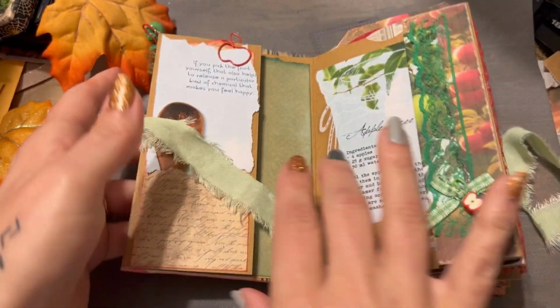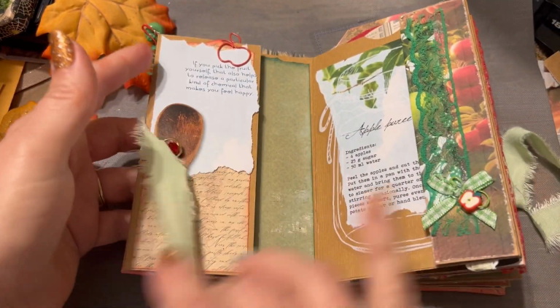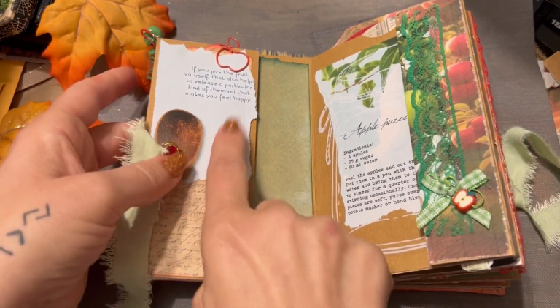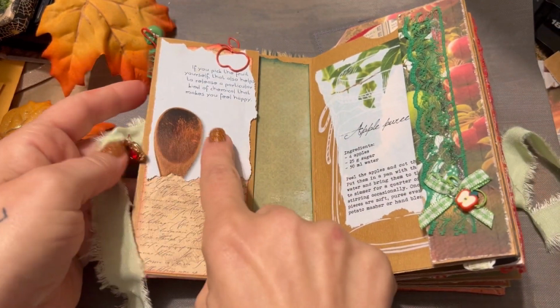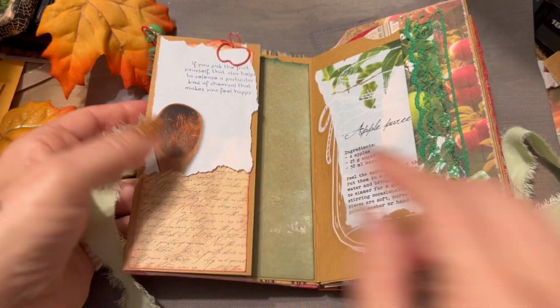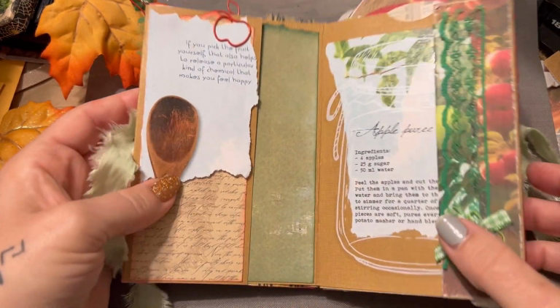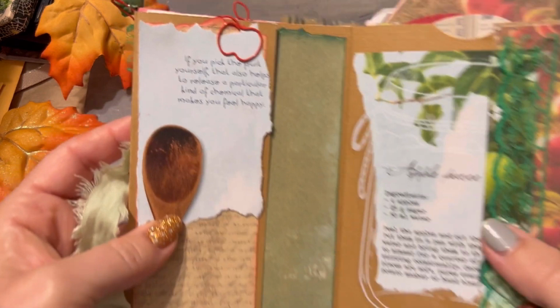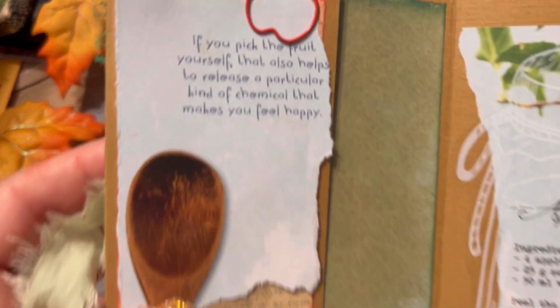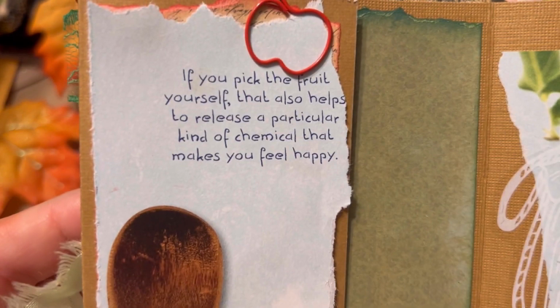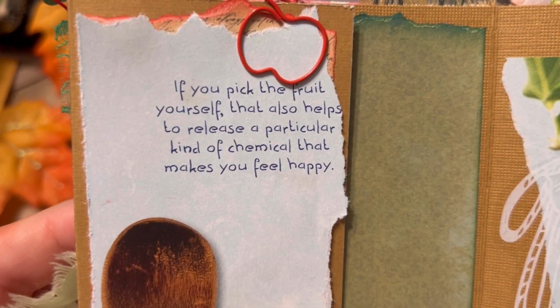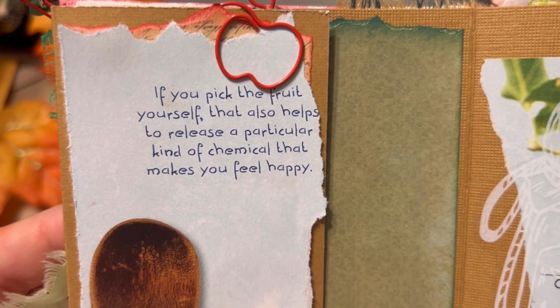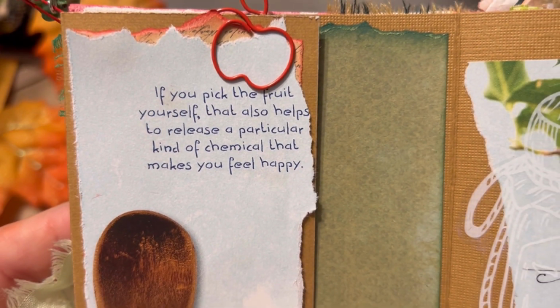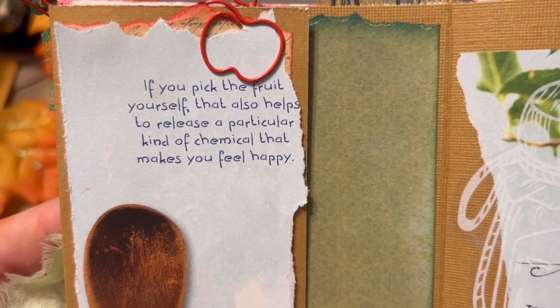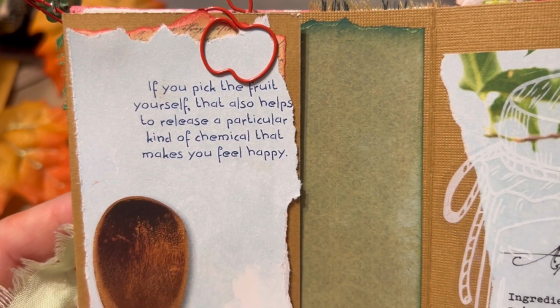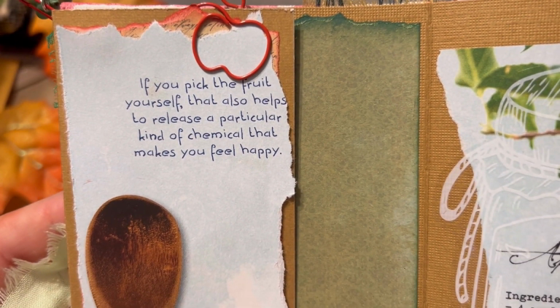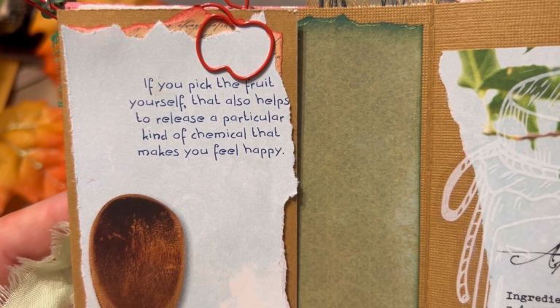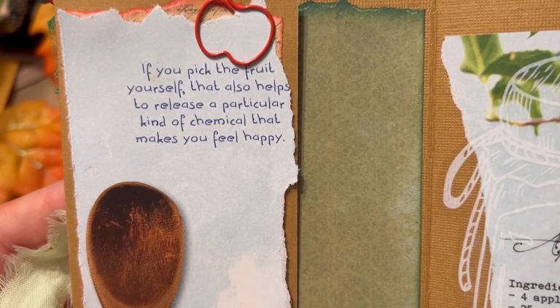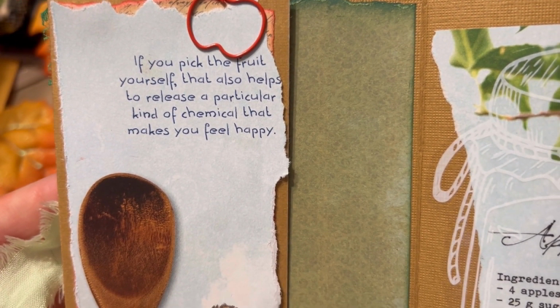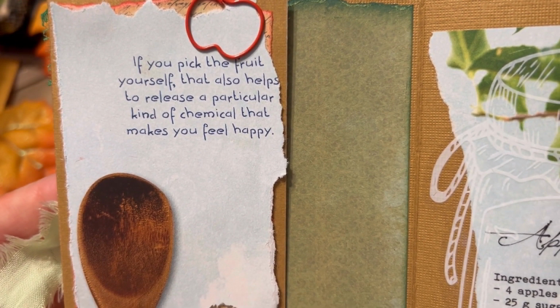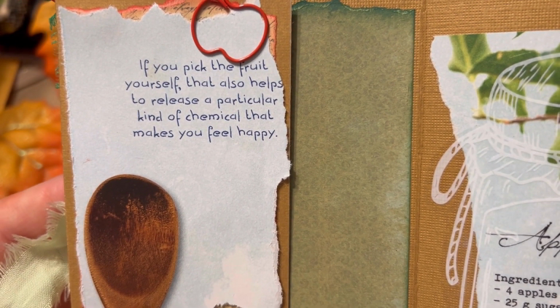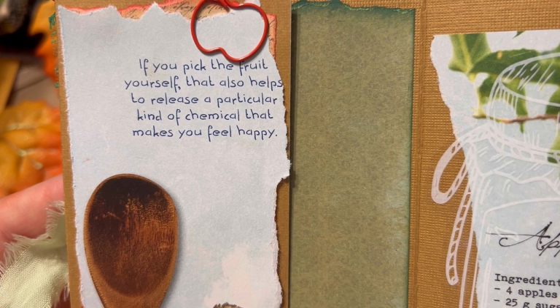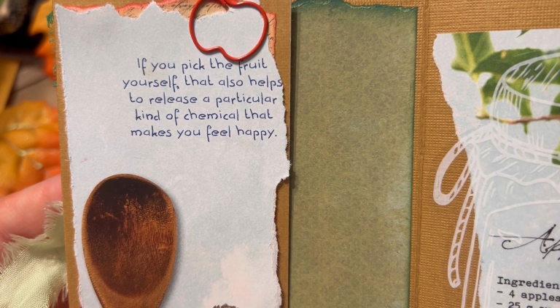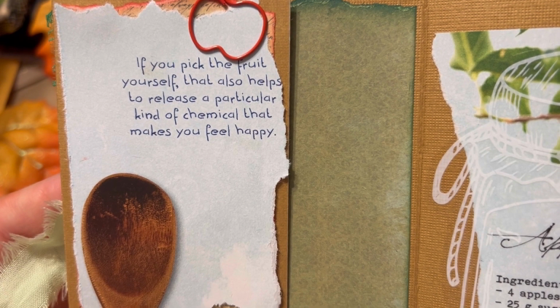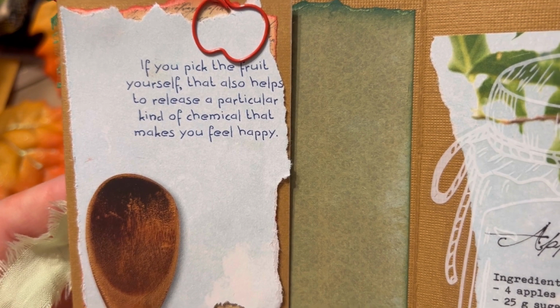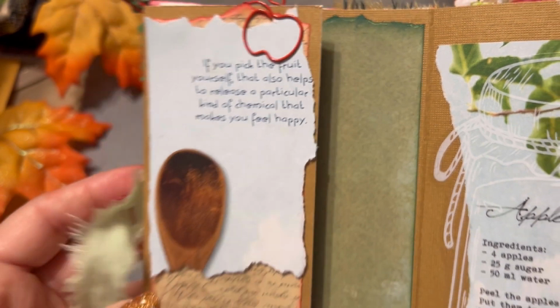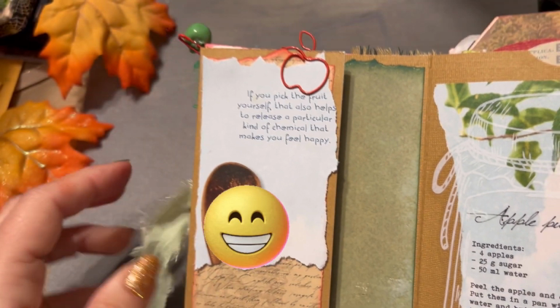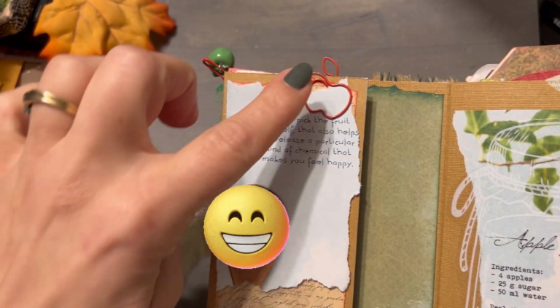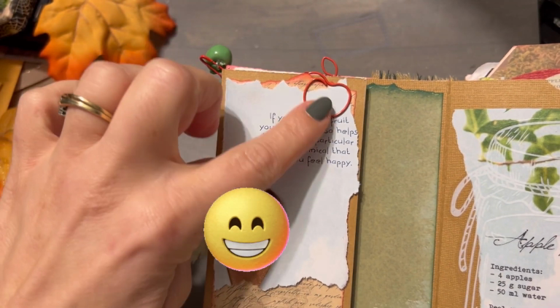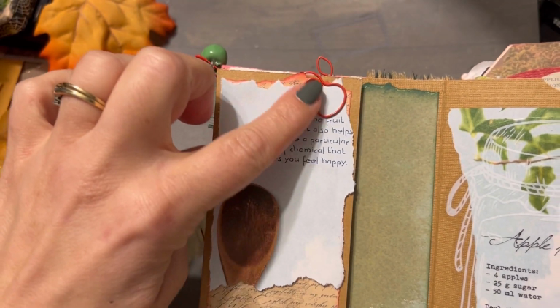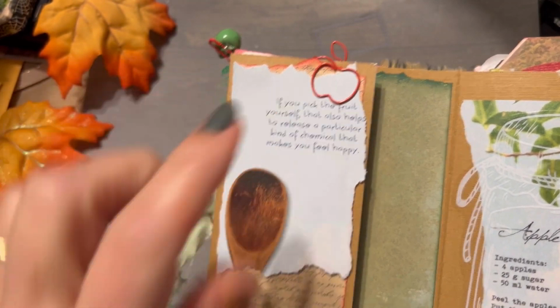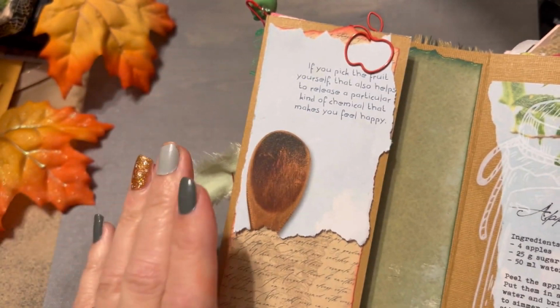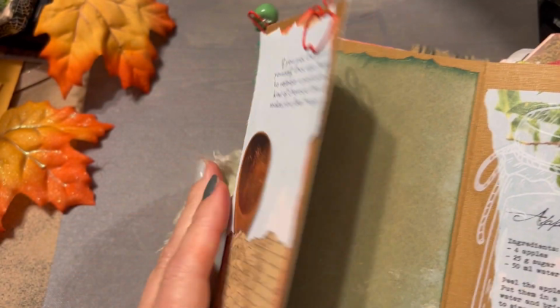Some cute little rhinestones there. And this was from Somerset magazine — if you pick the fruit yourself, that also helps to release a particular kind of chemical that makes you feel happy. It's just clipped there with a little apple paper clip.